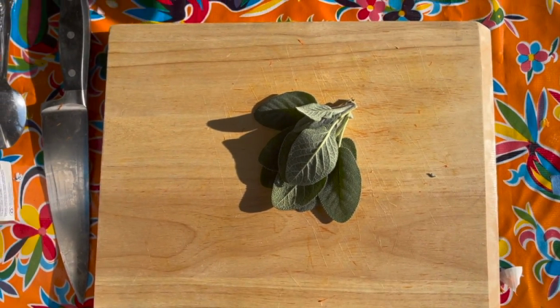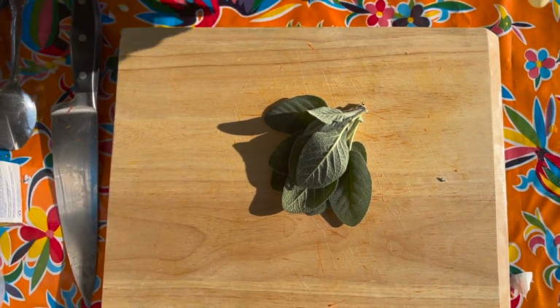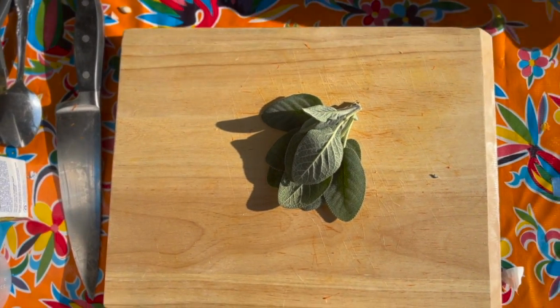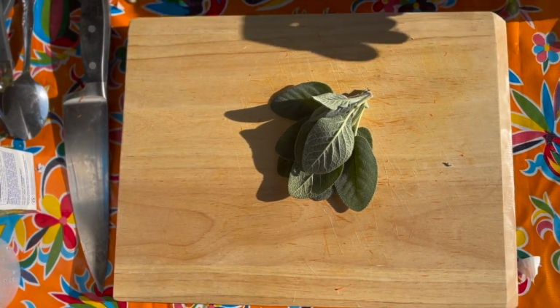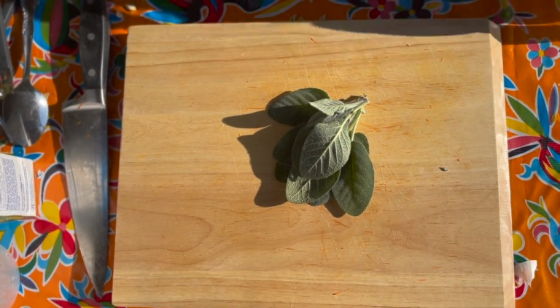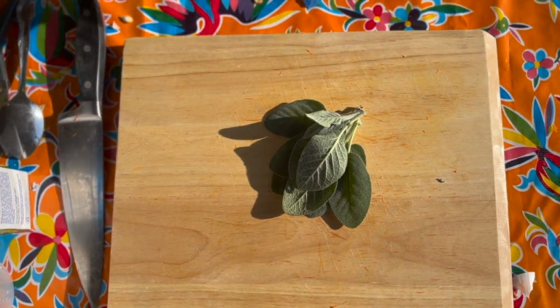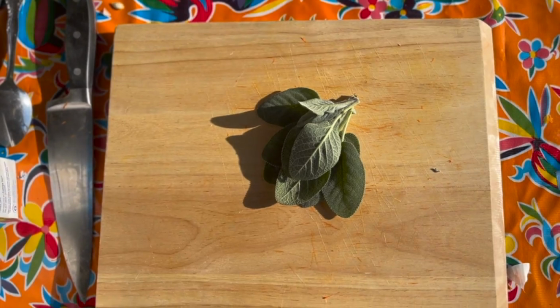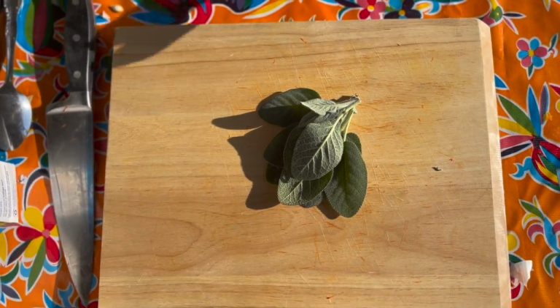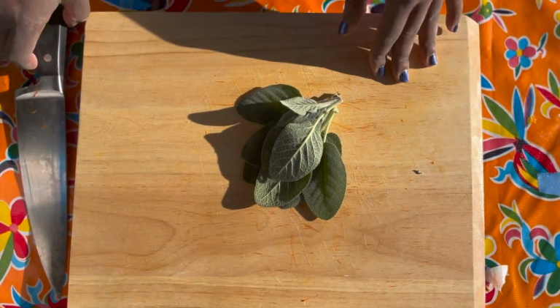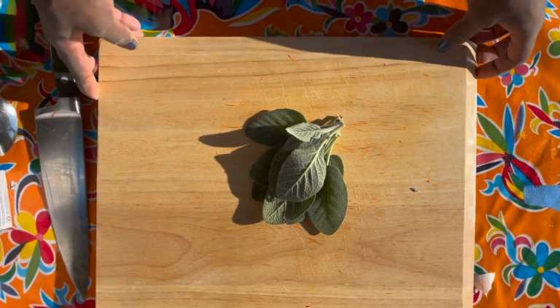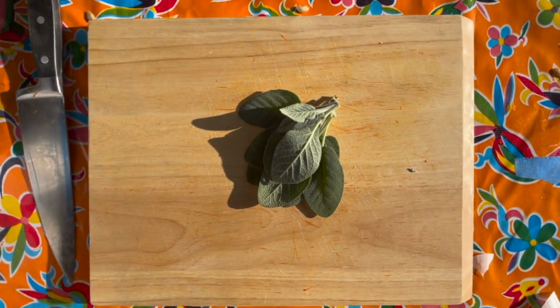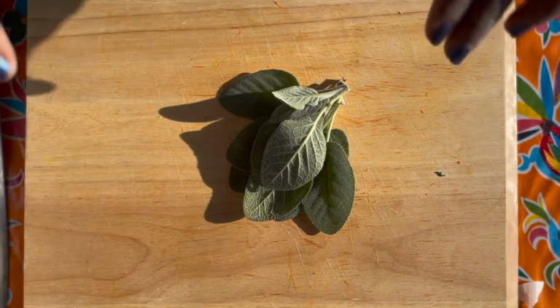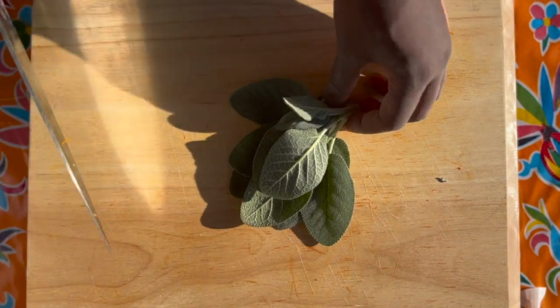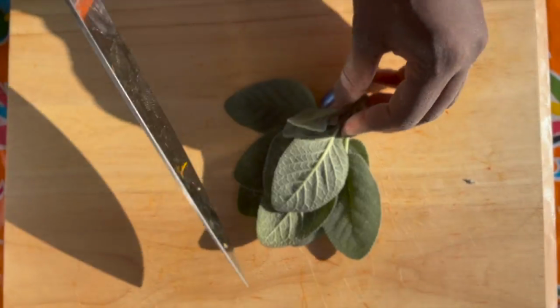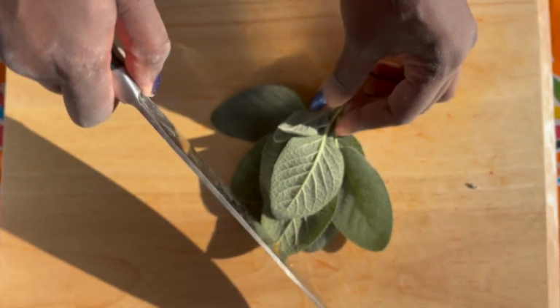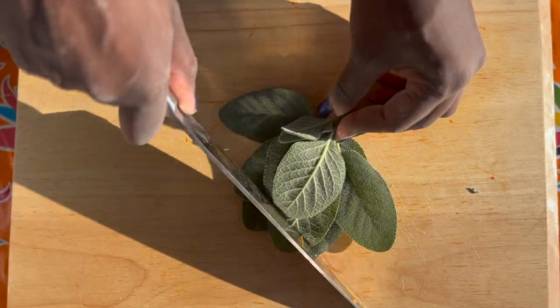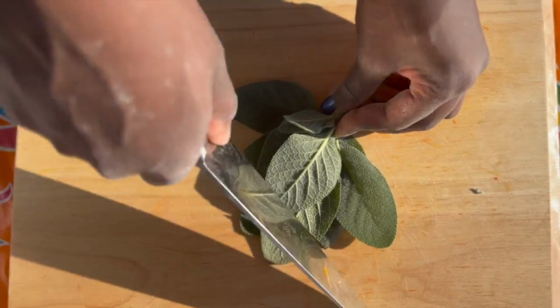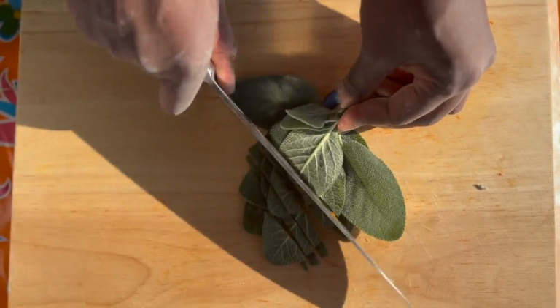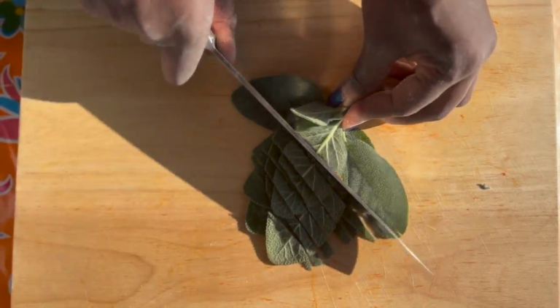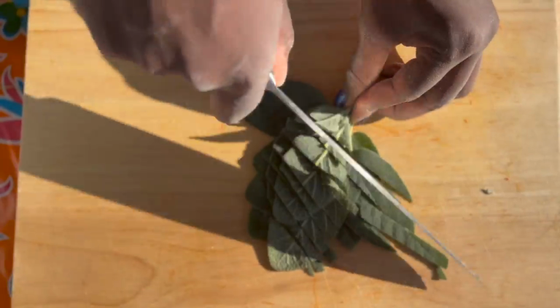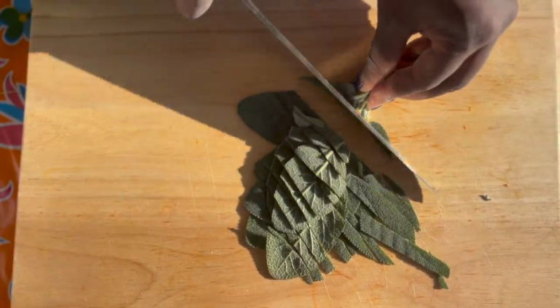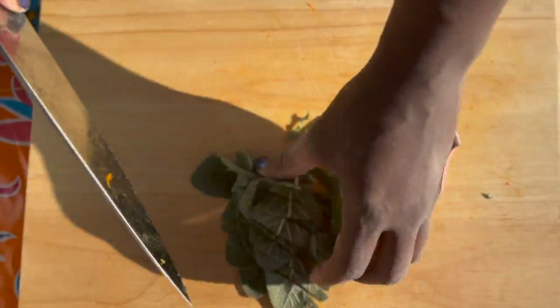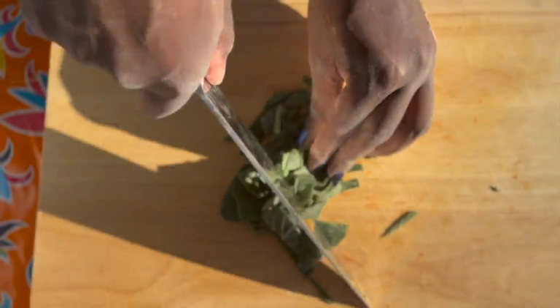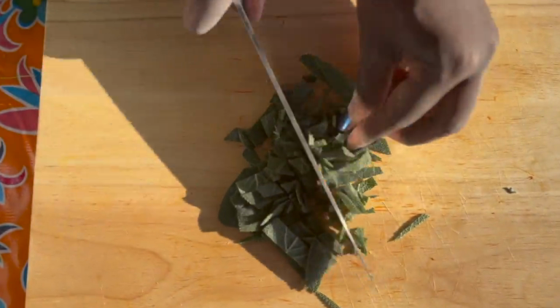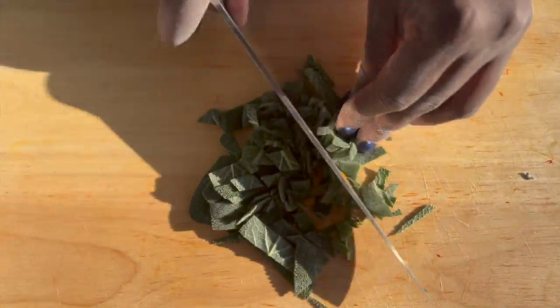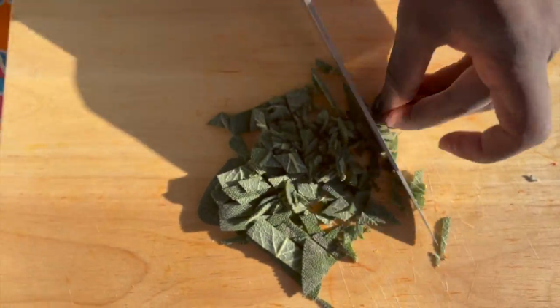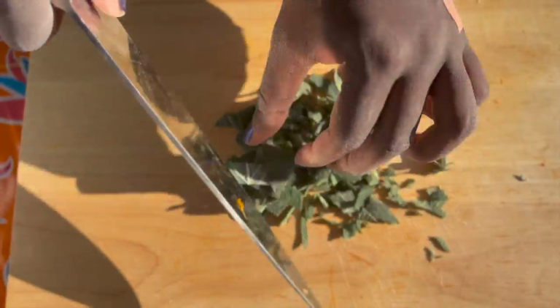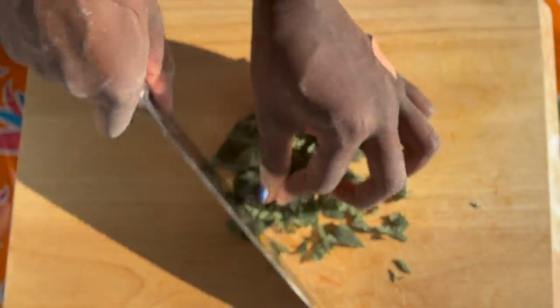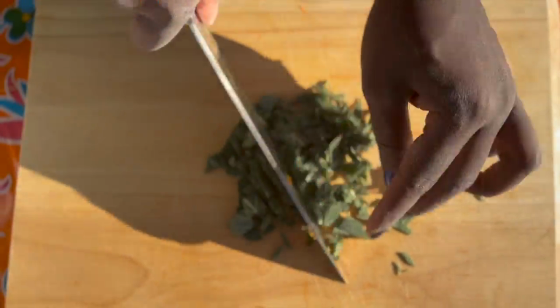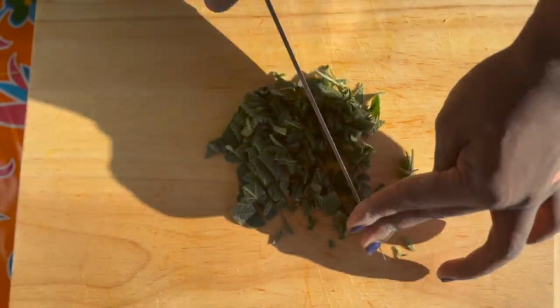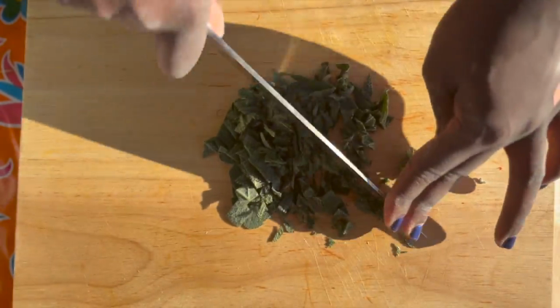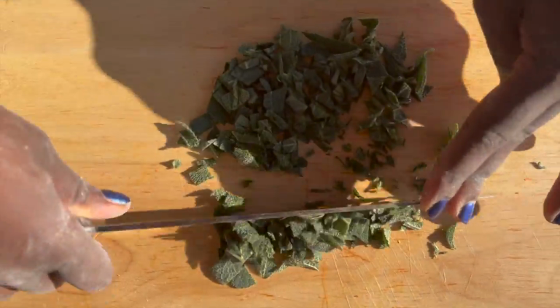Next, you're going to chop up your sage into a really fine mince so that all that flavor that you get from sage gets distributed evenly throughout your soup.